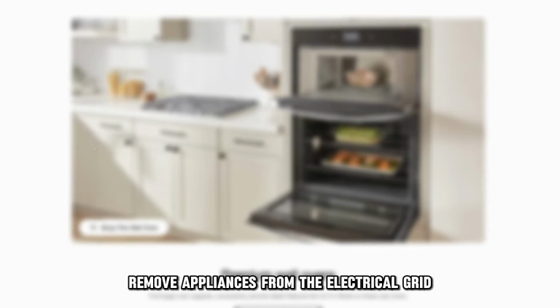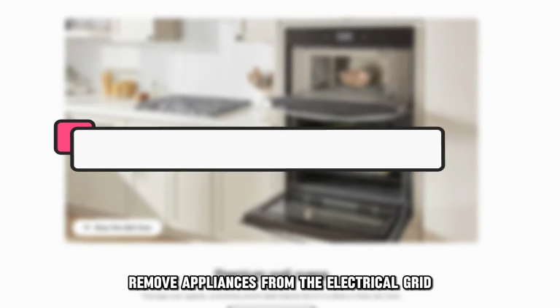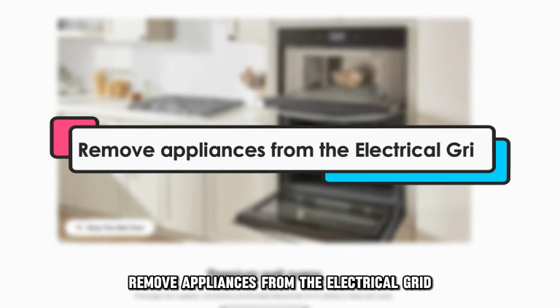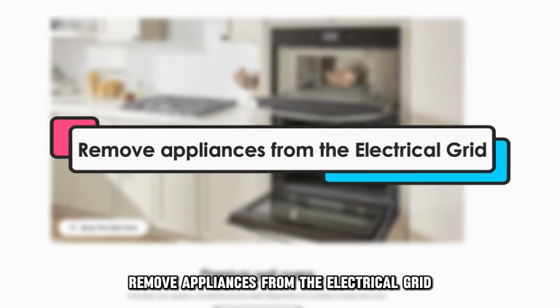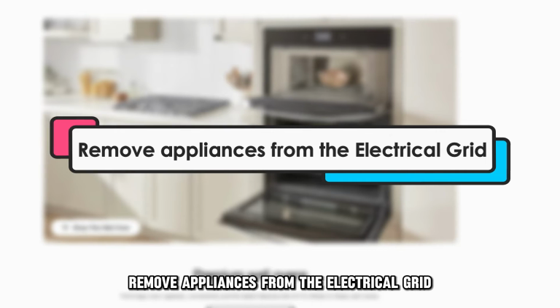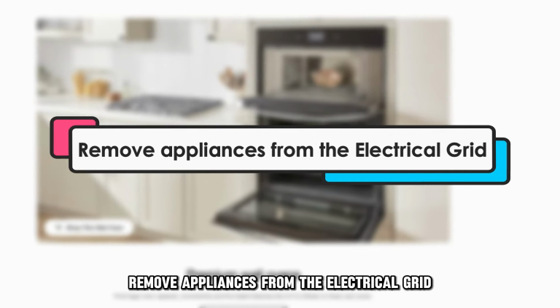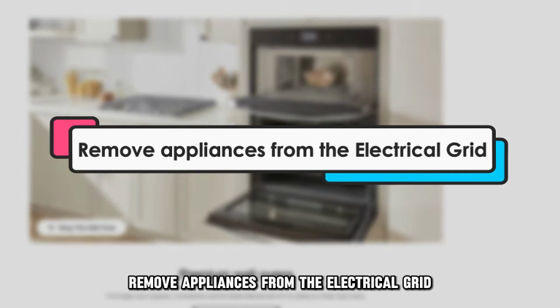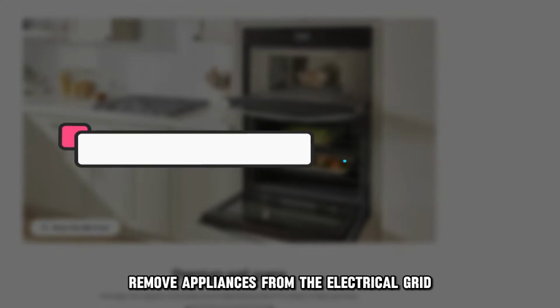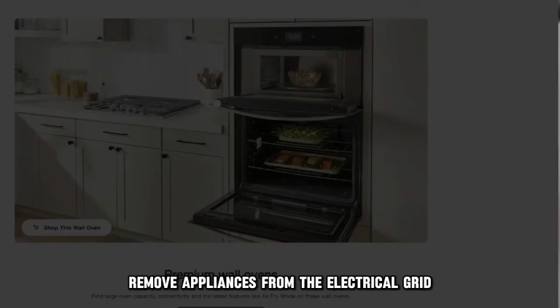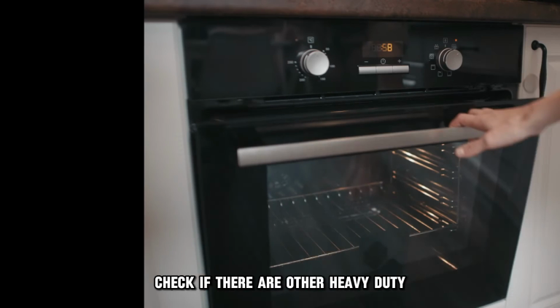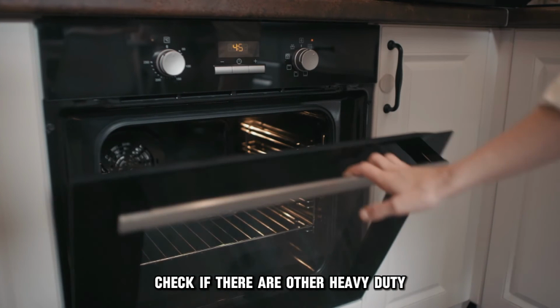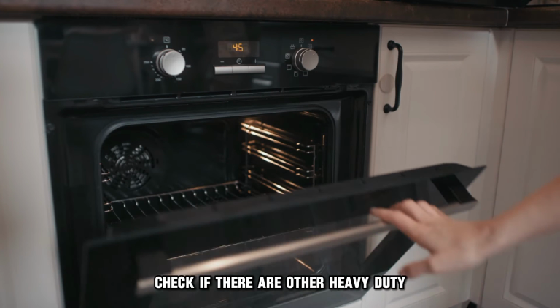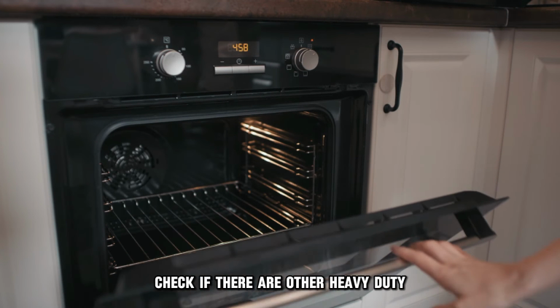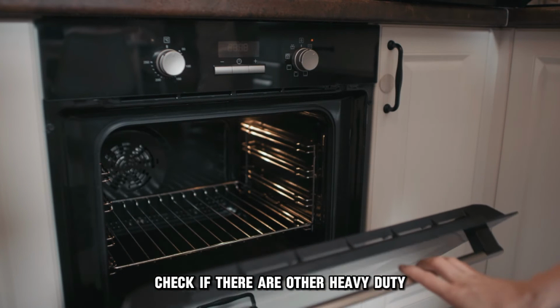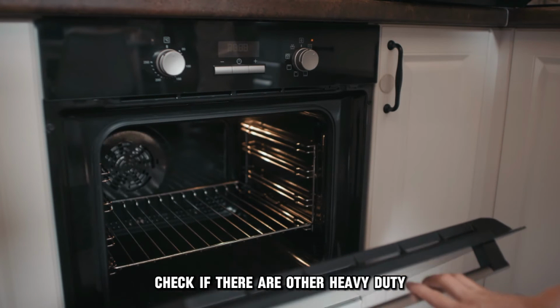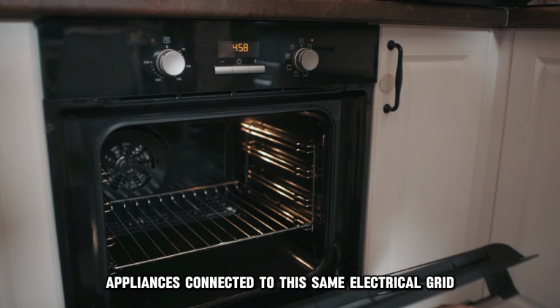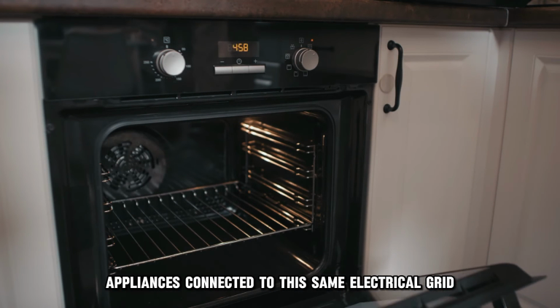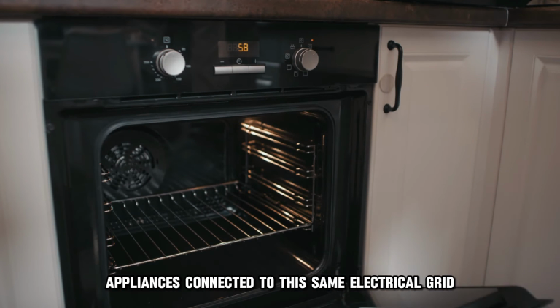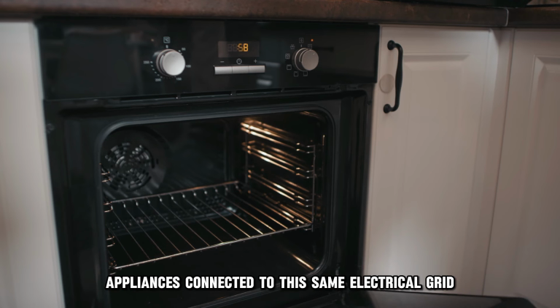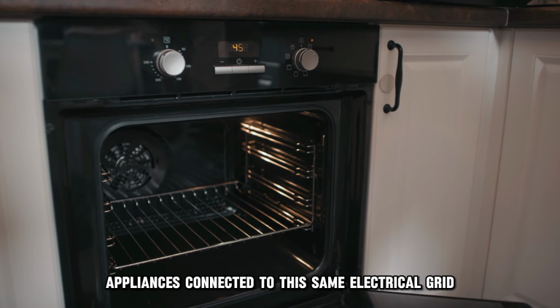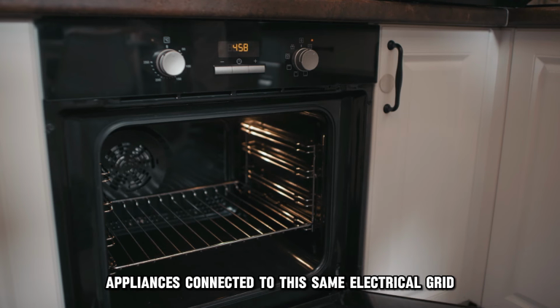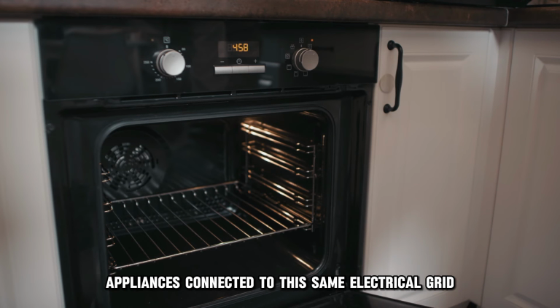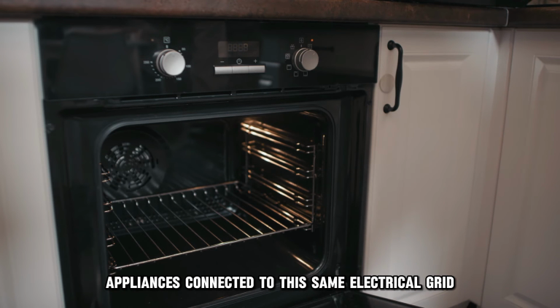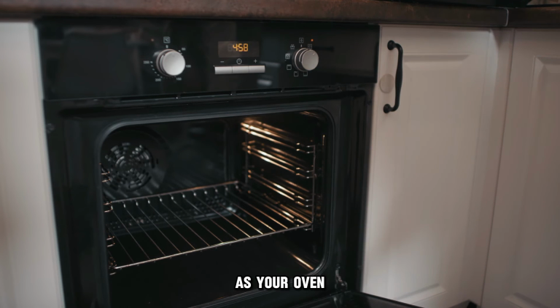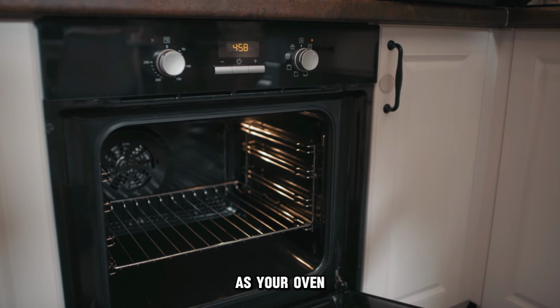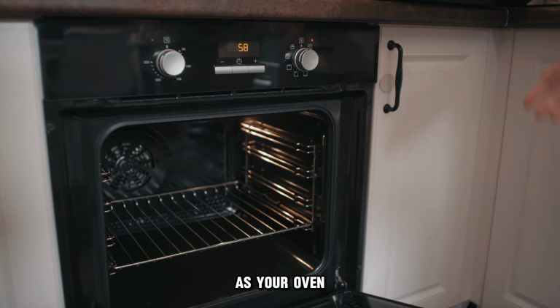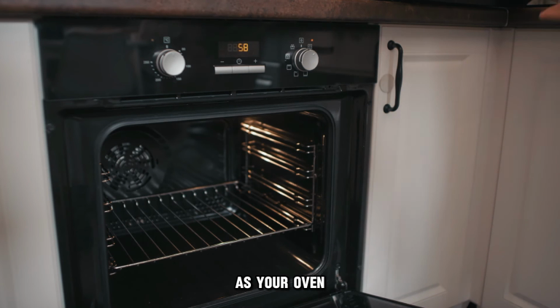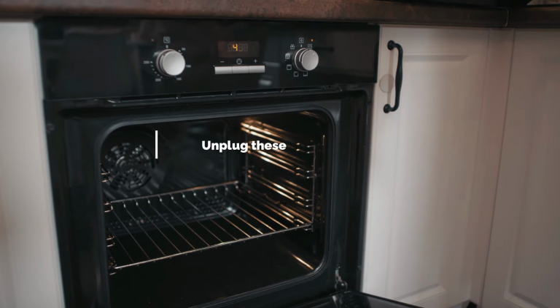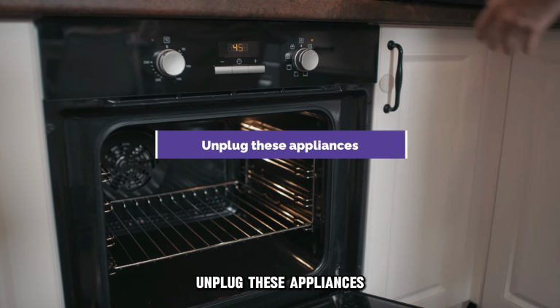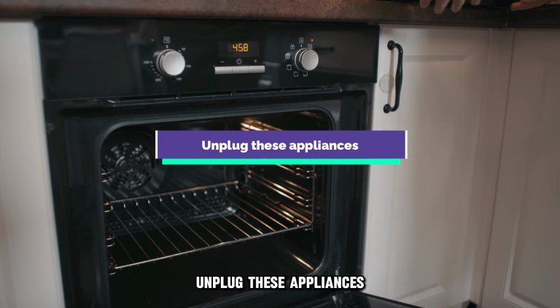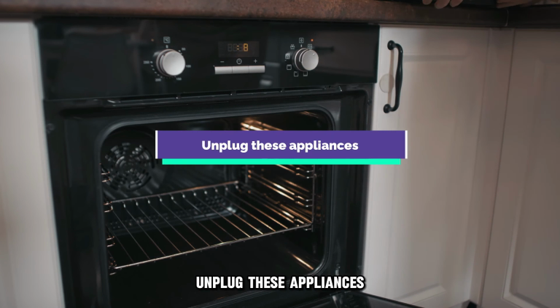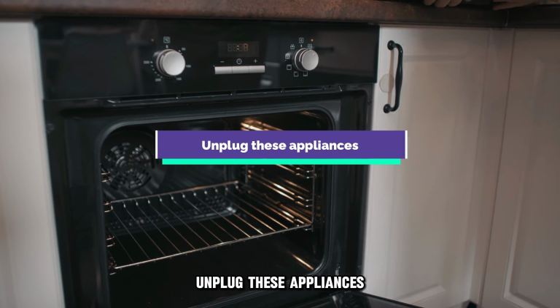Remove appliances from the electrical grid. Check if there are other heavy-duty appliances connected to the same electrical grid as your oven. Unplug these appliances.